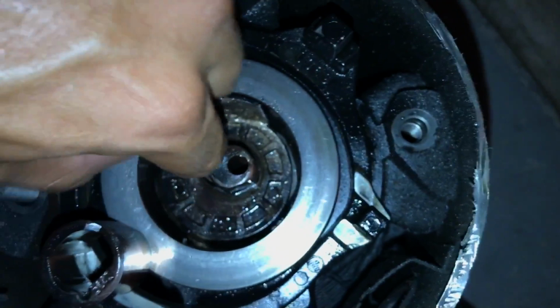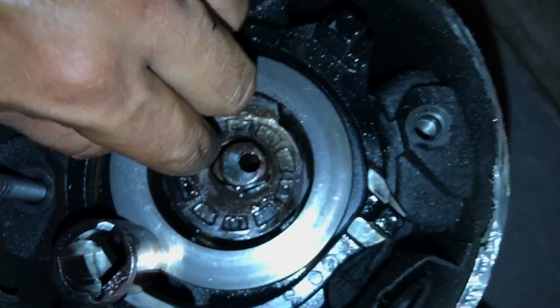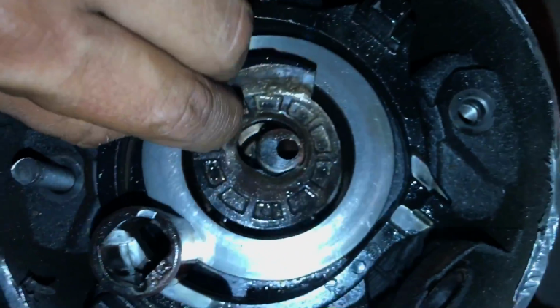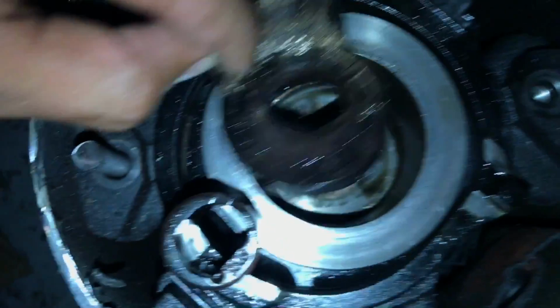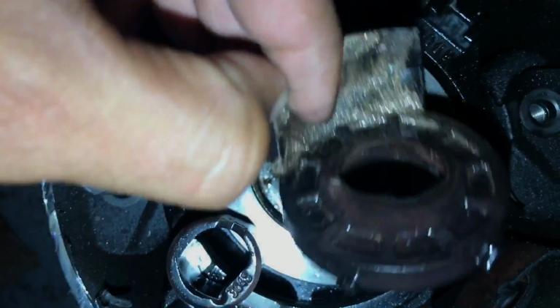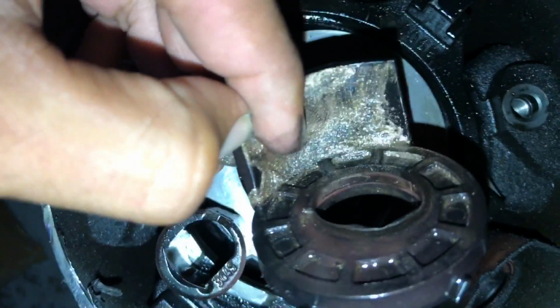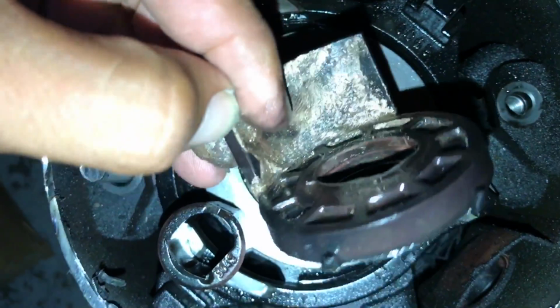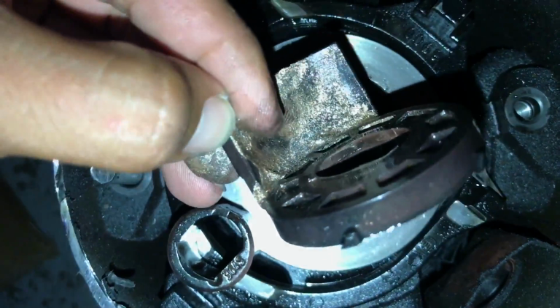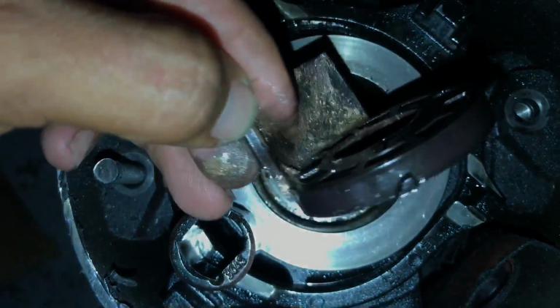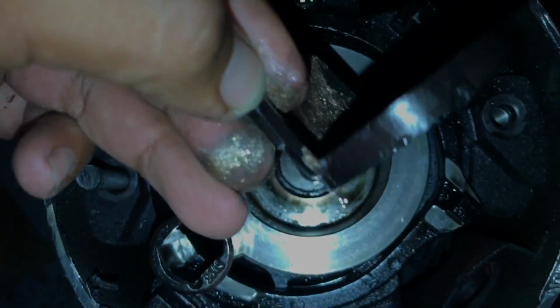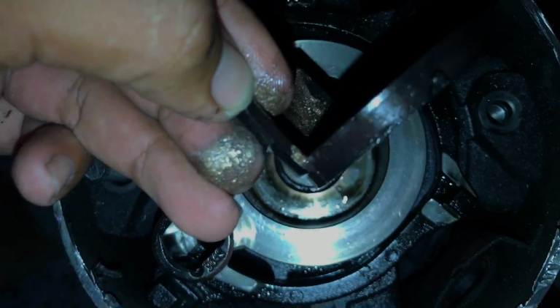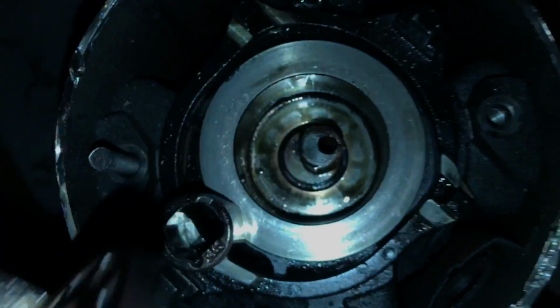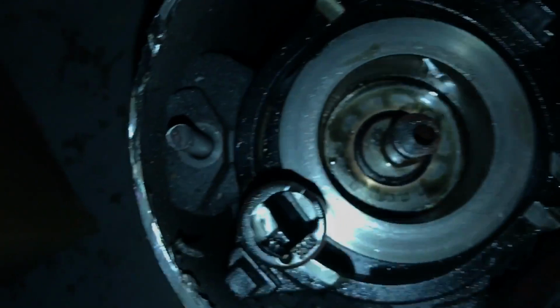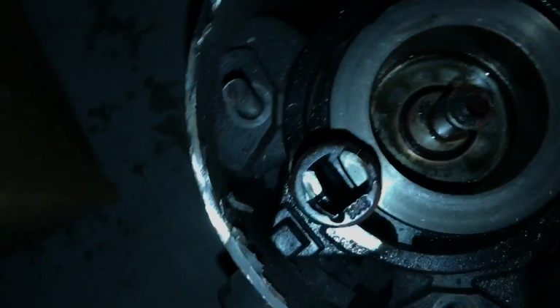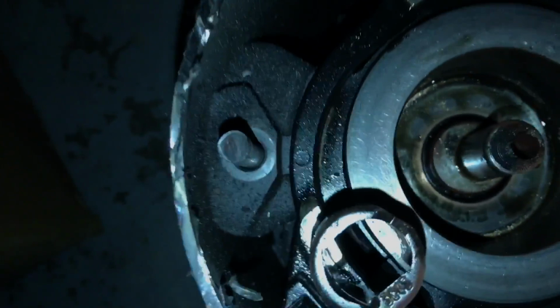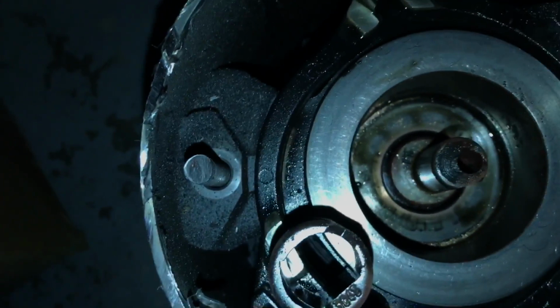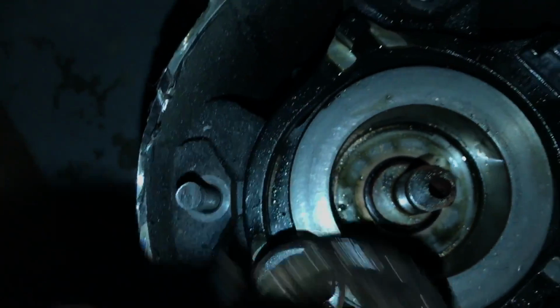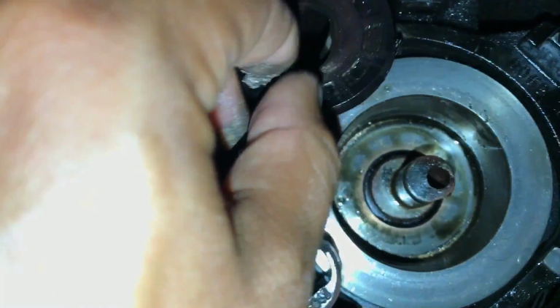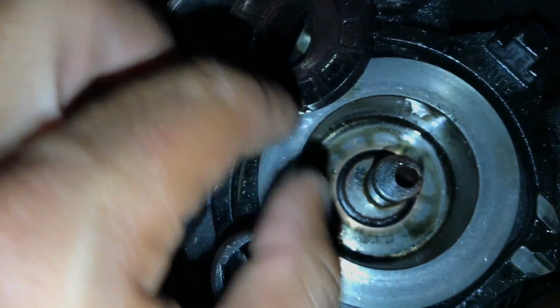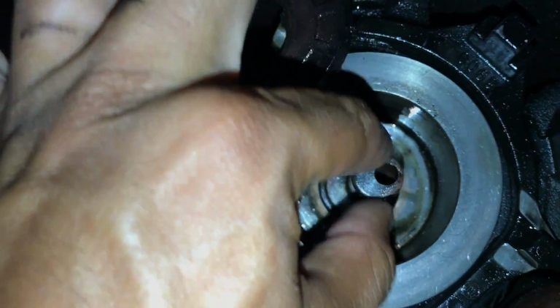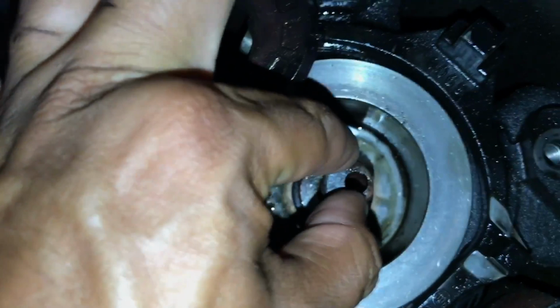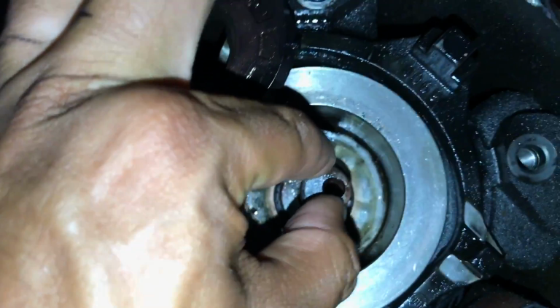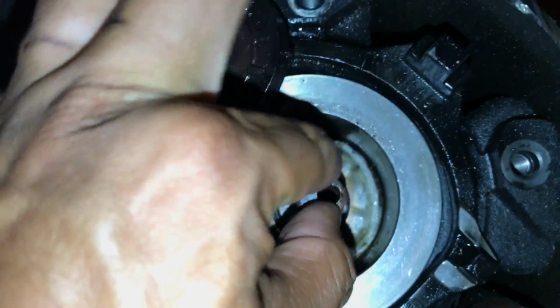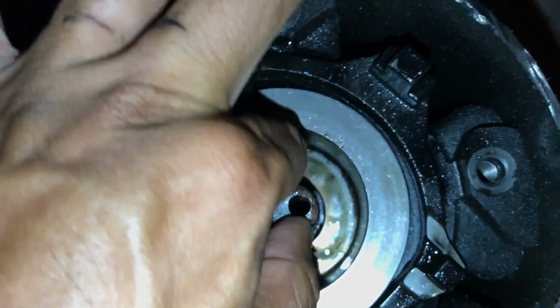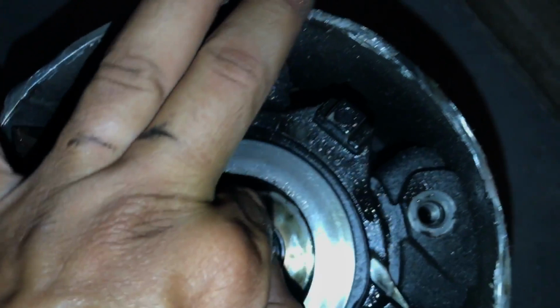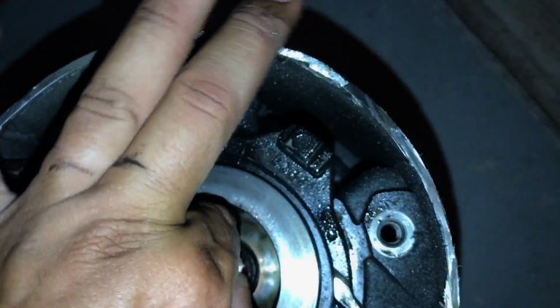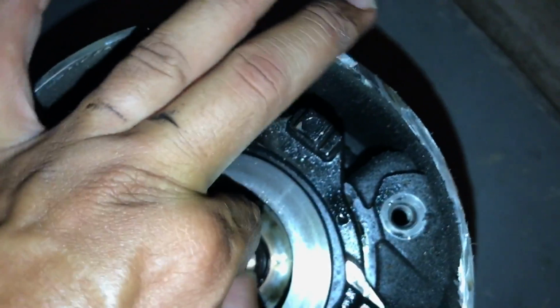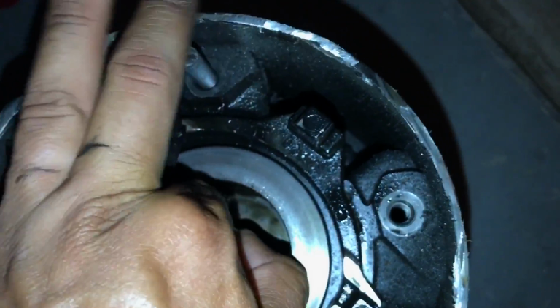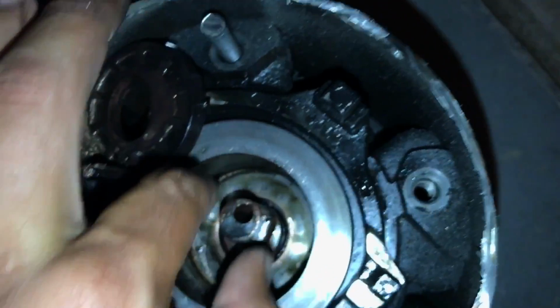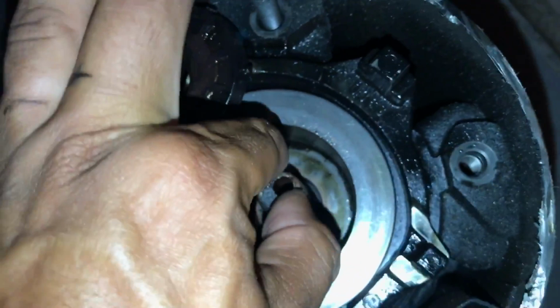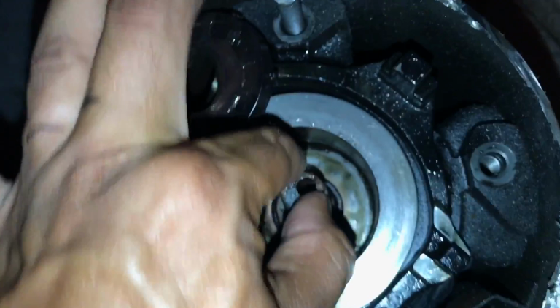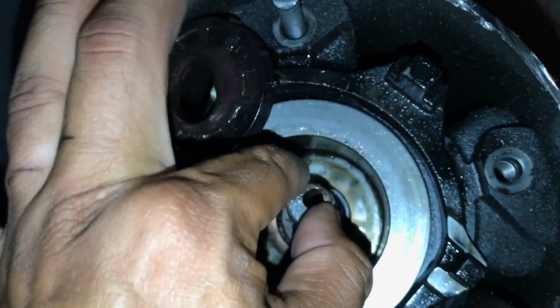Look at that — it's gold plated. There's a lot of play in this bearing.